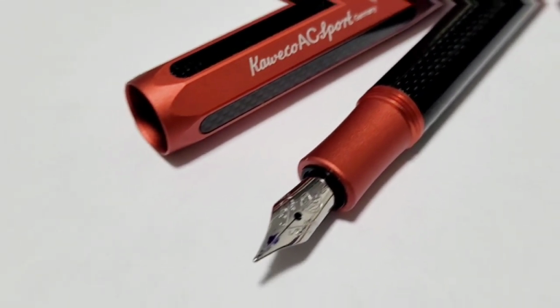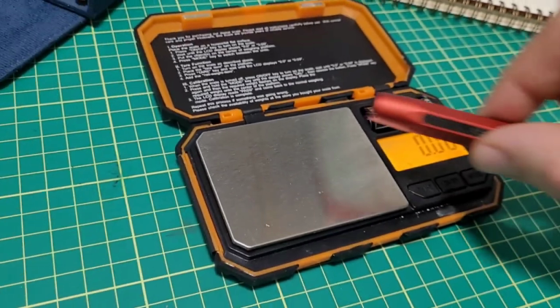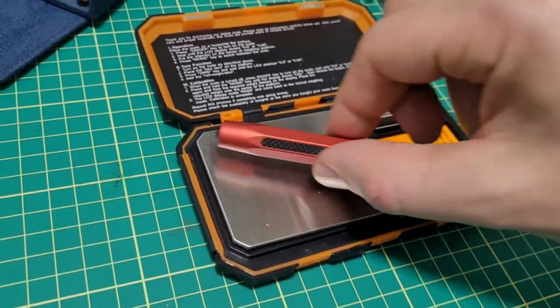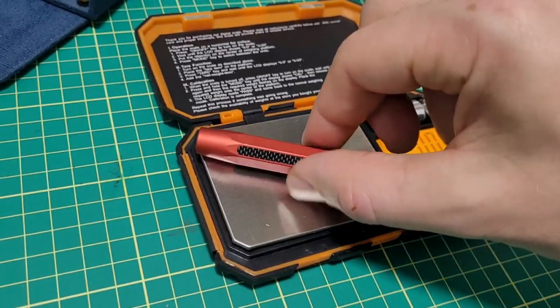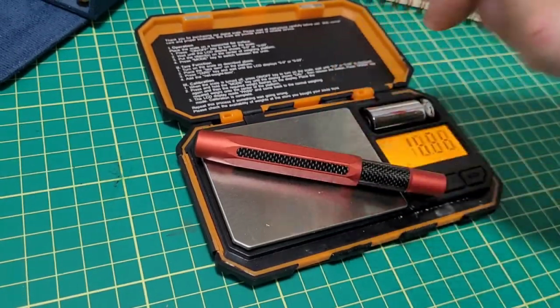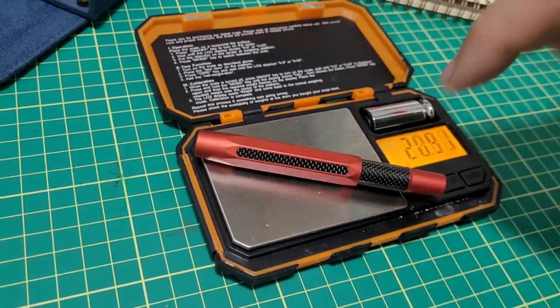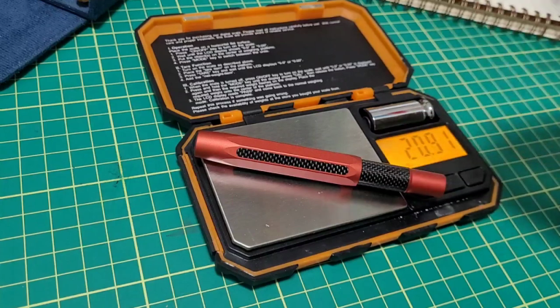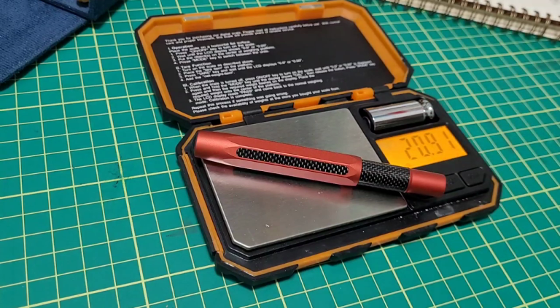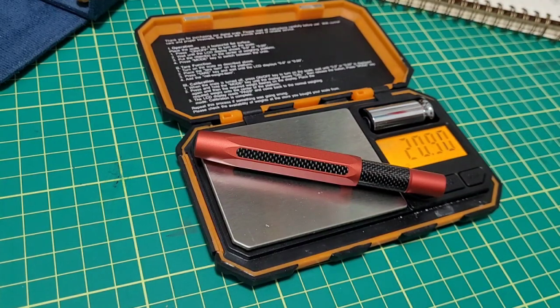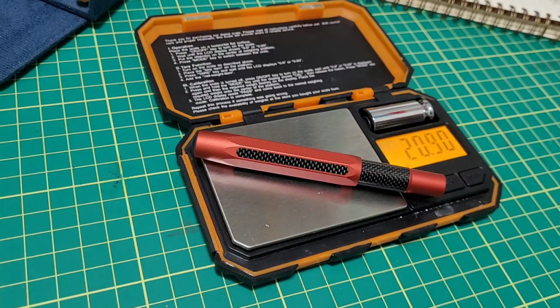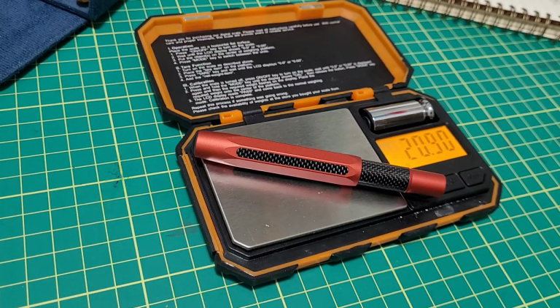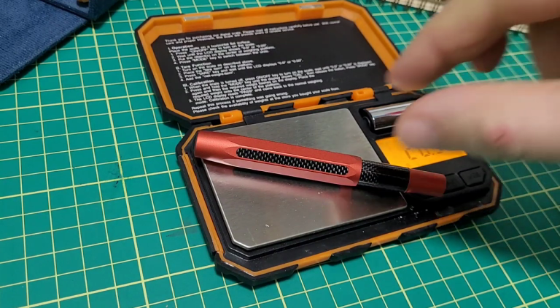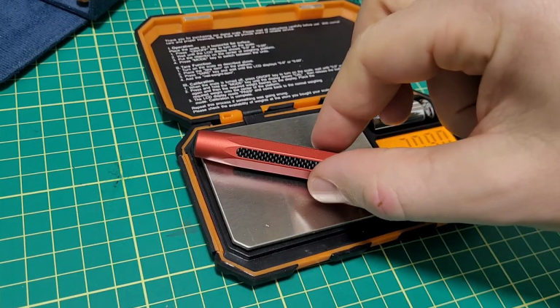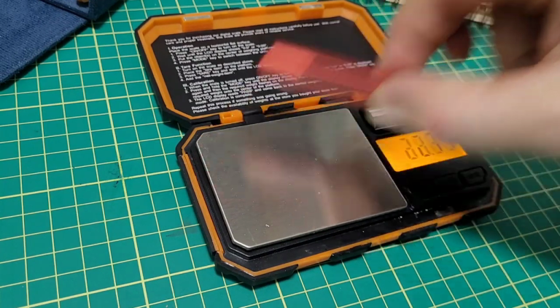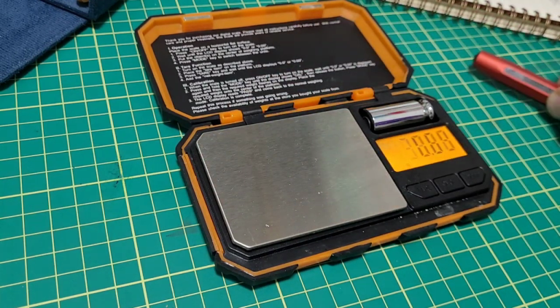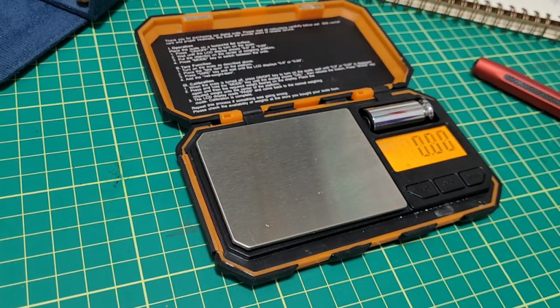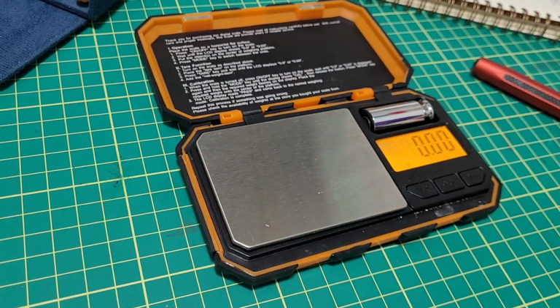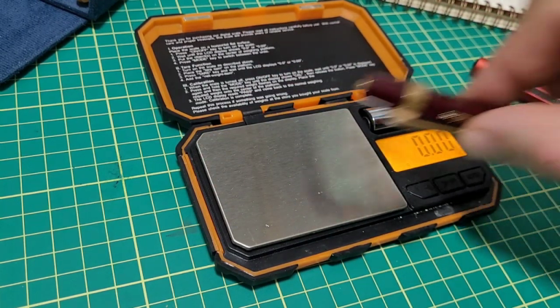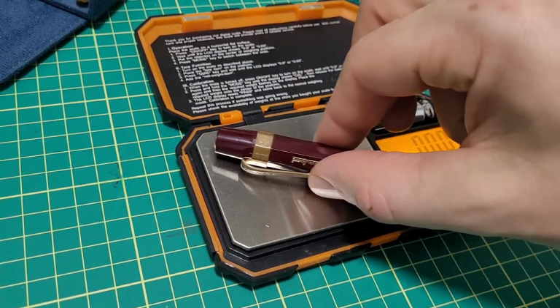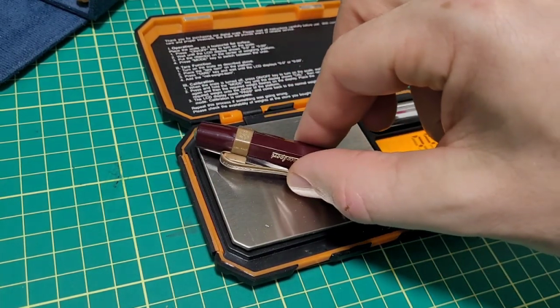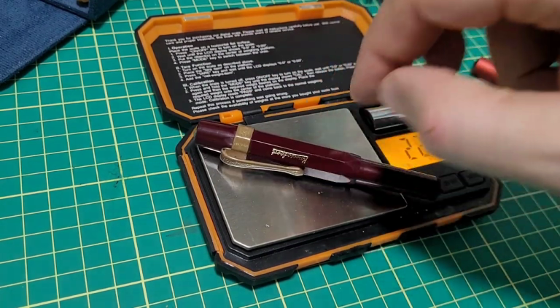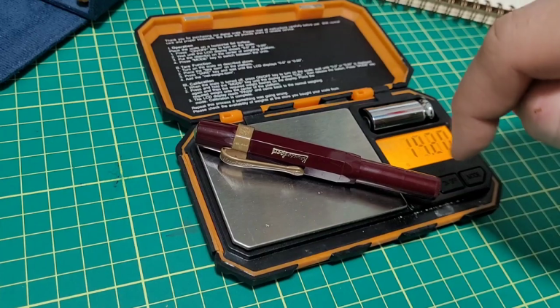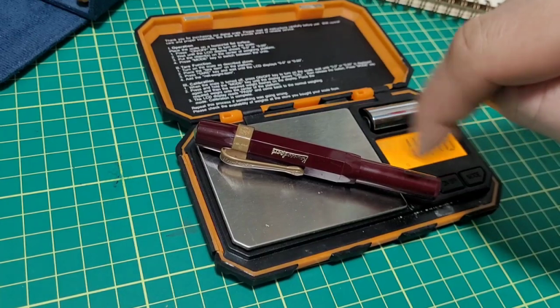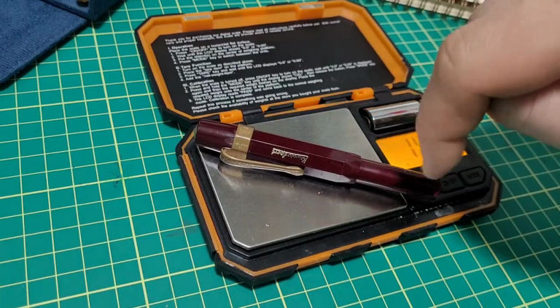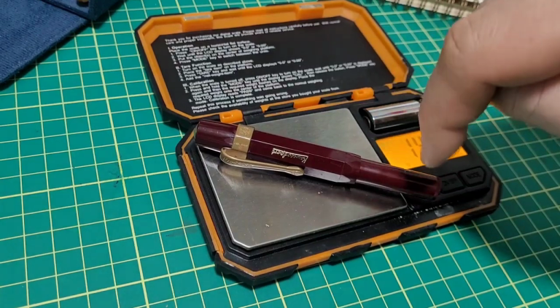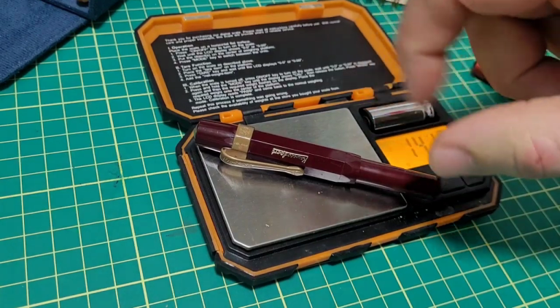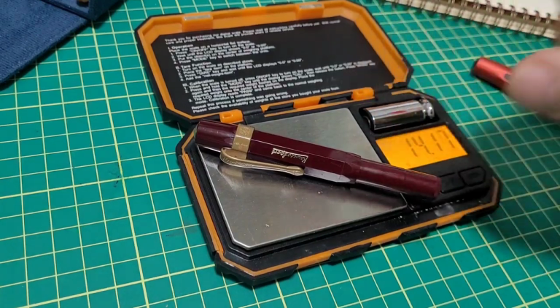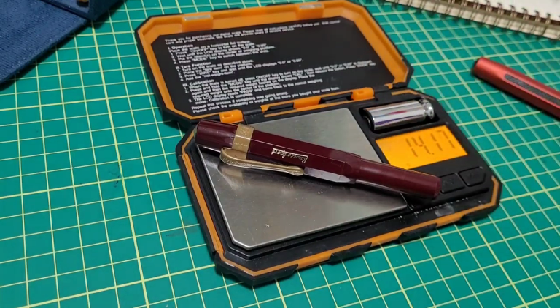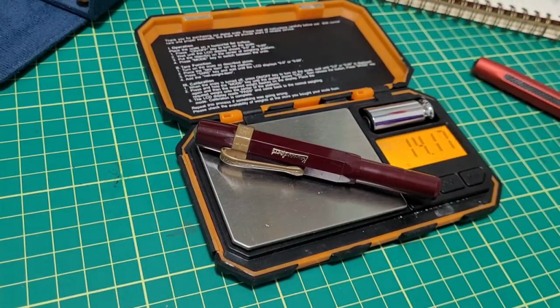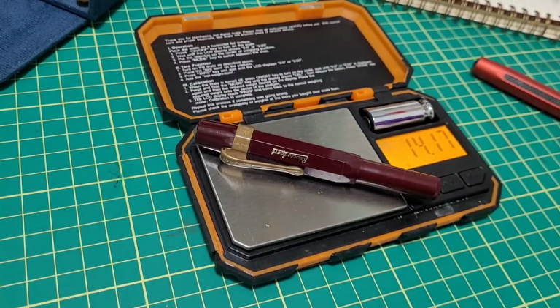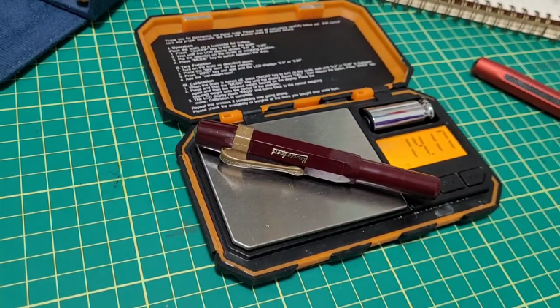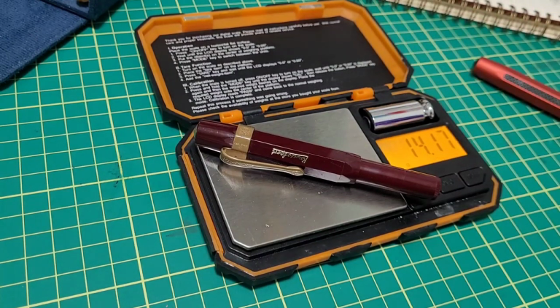Let's check the weight. This is with the cartridge in there — let's call that 21 grams. Regular Sport with the clip and the pump converter deal — 14 grams.